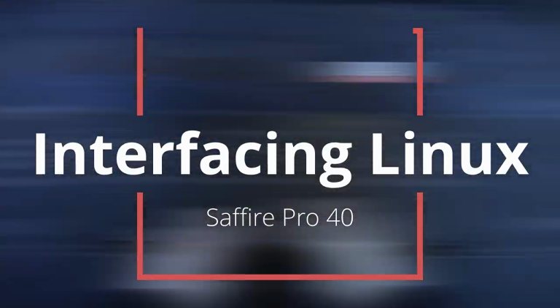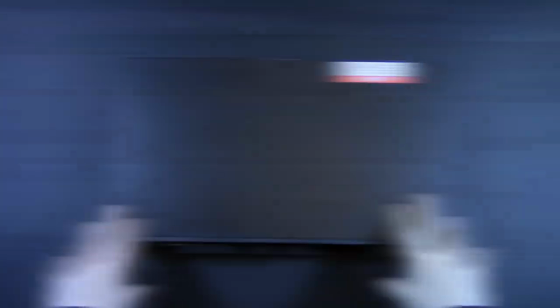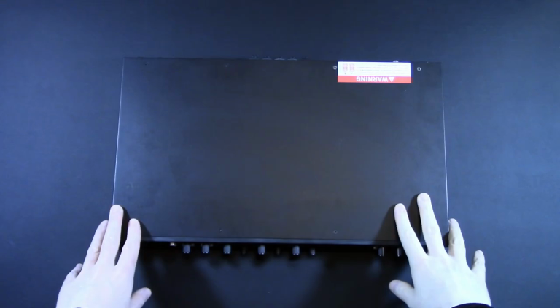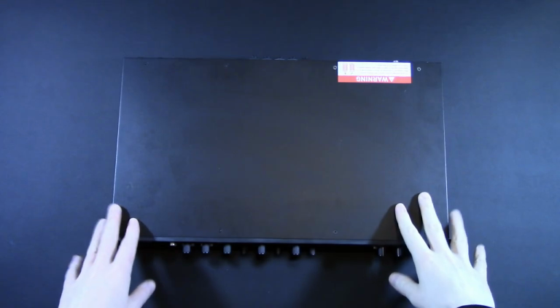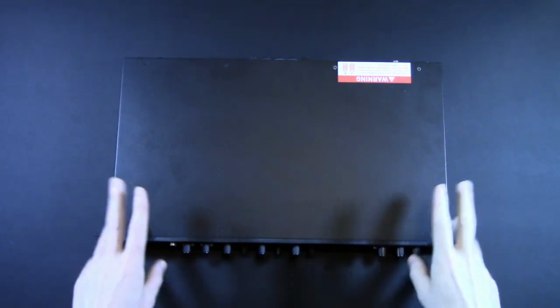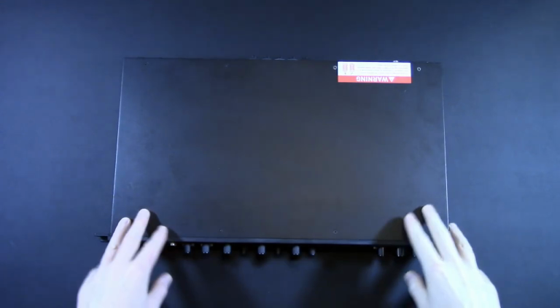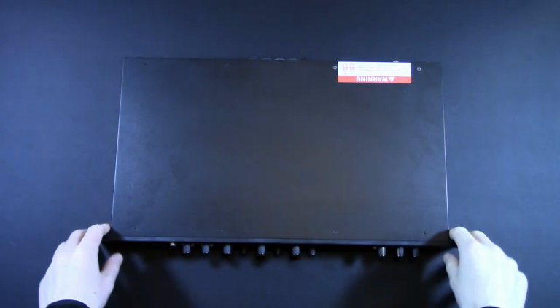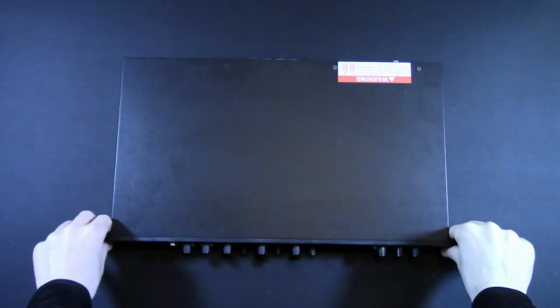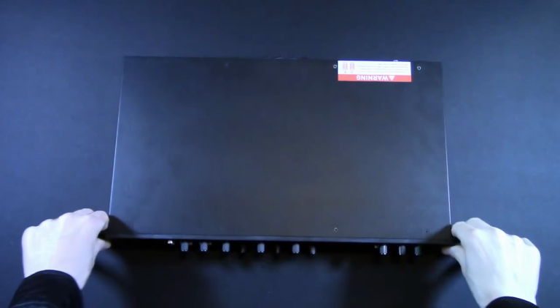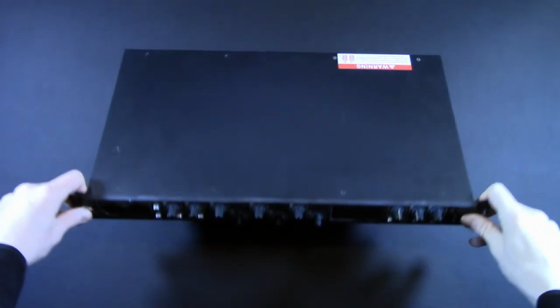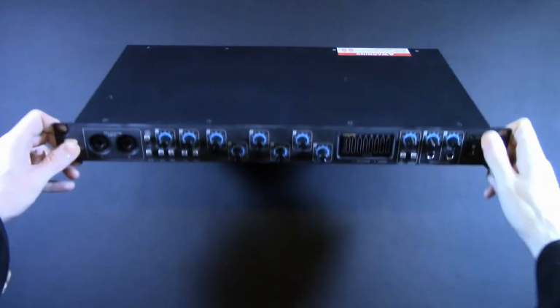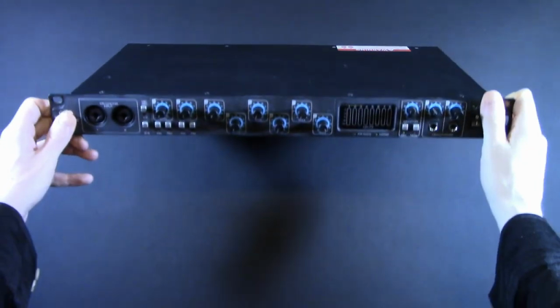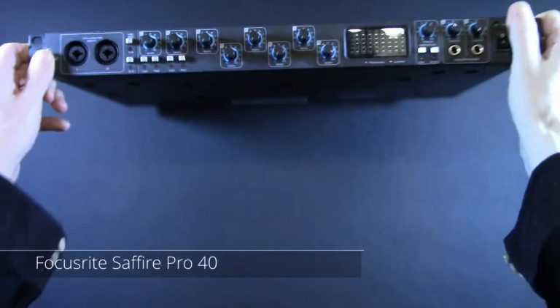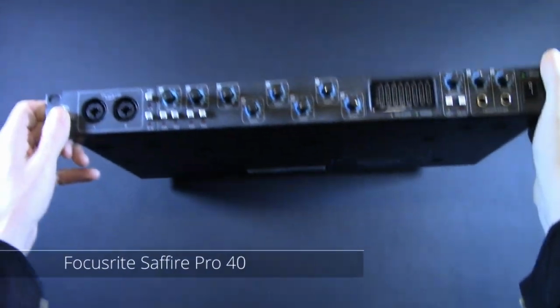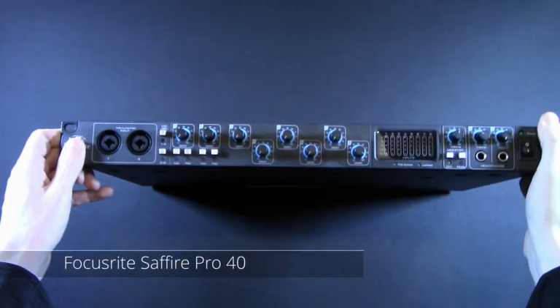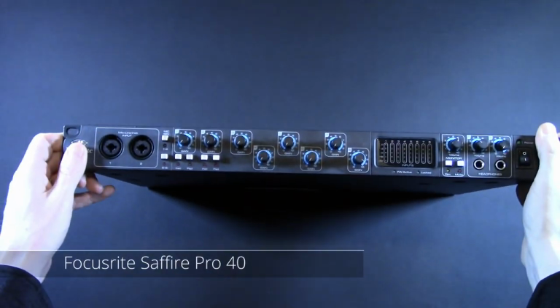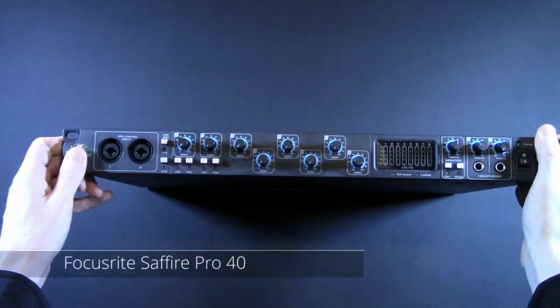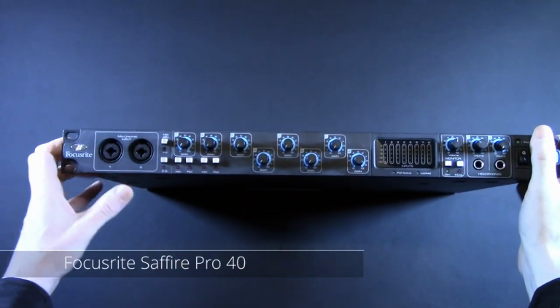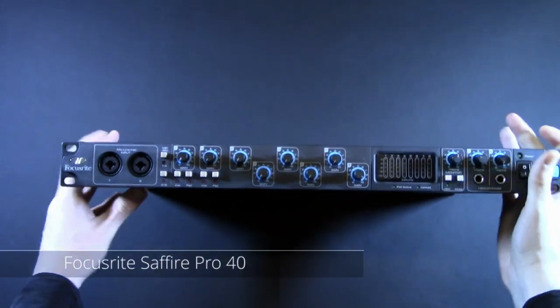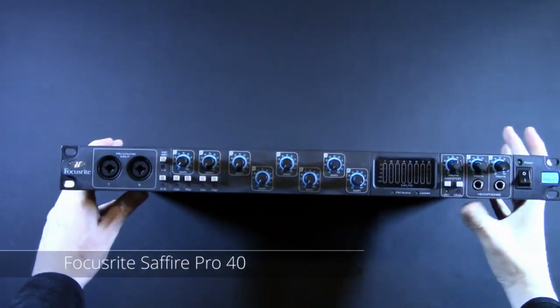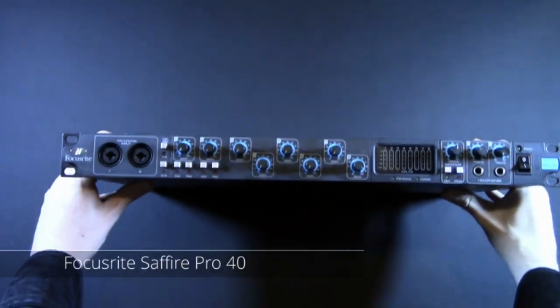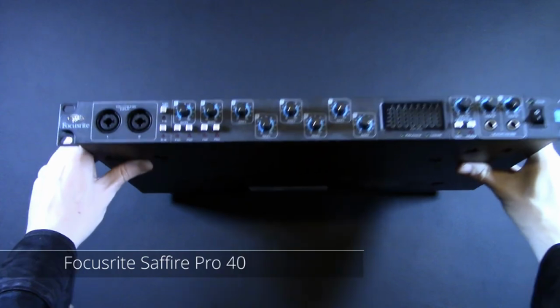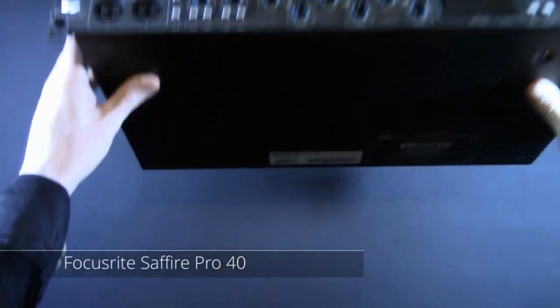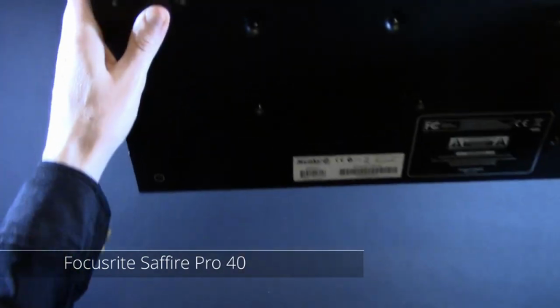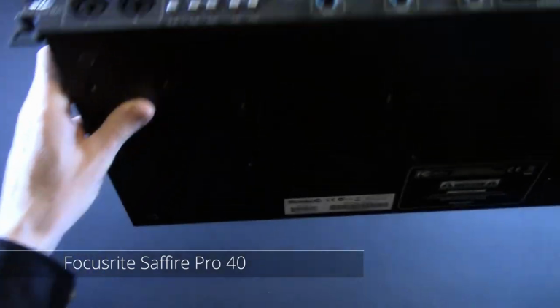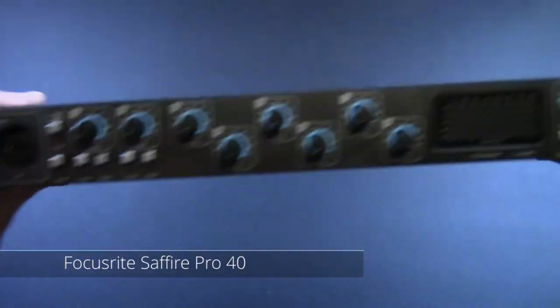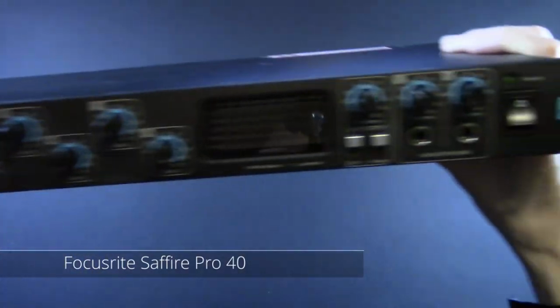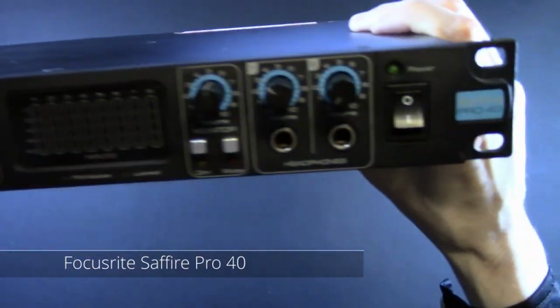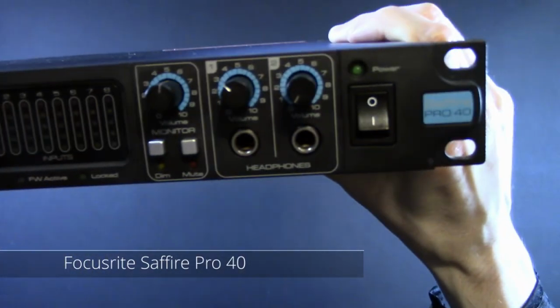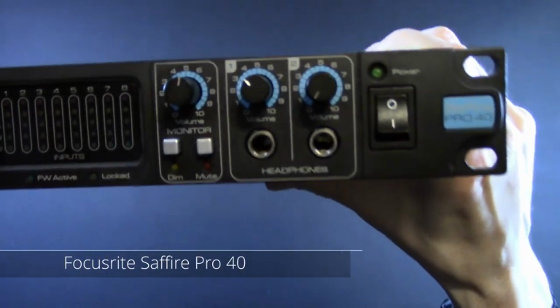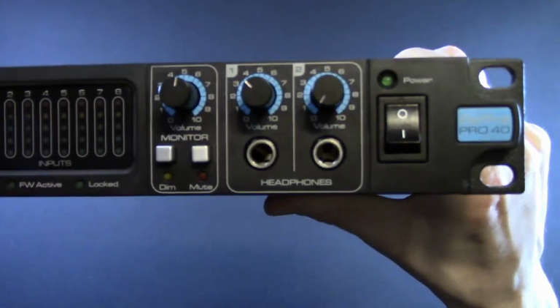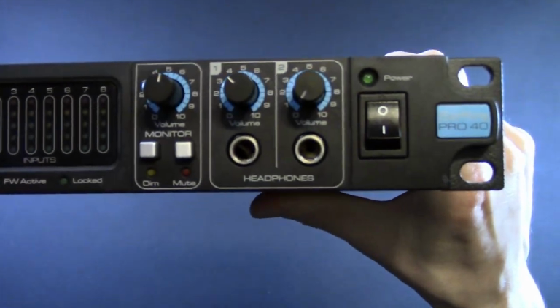Here it is. This is the Focusrite Sapphire Pro 40. It's pastel blue. We got things to play with, so let's get to it.